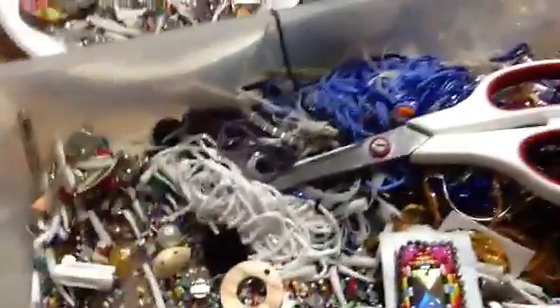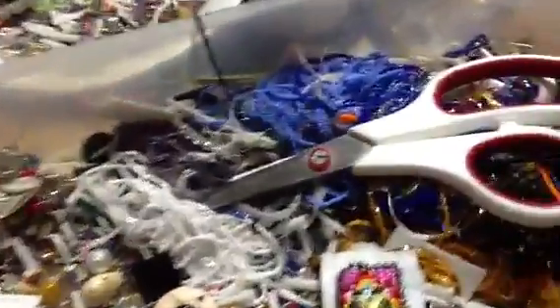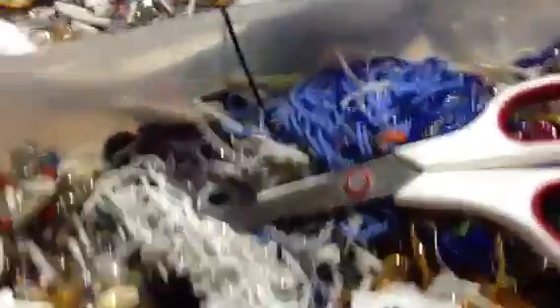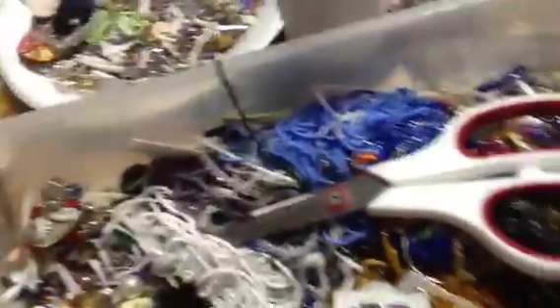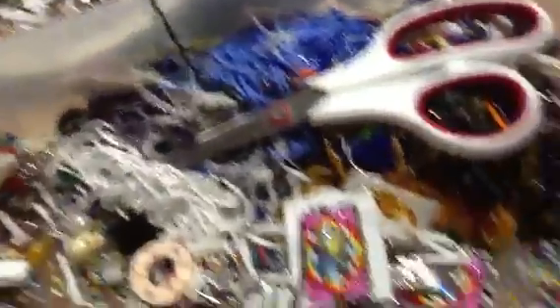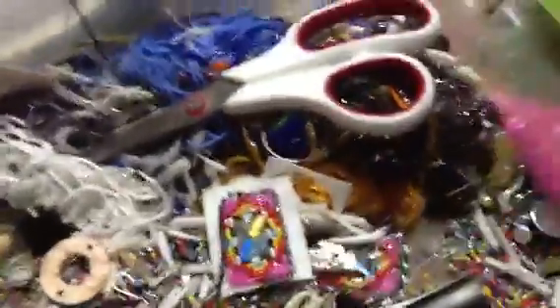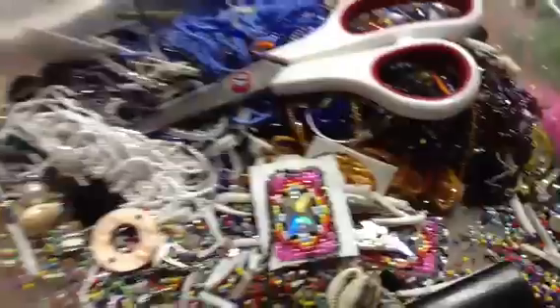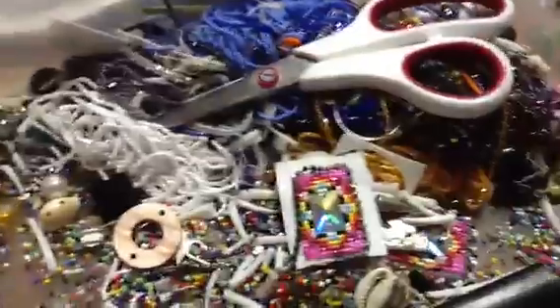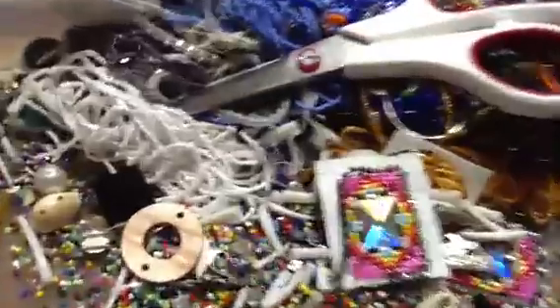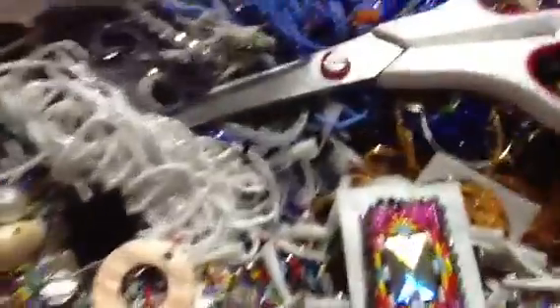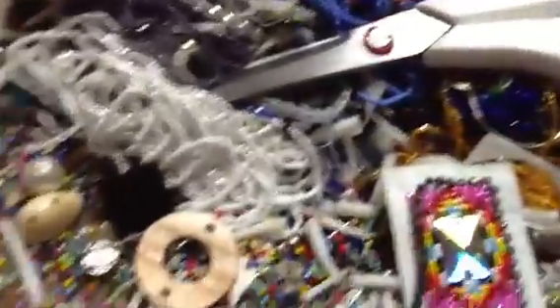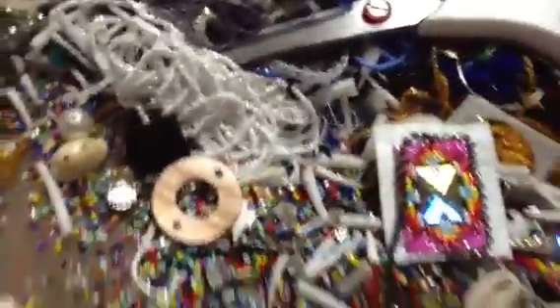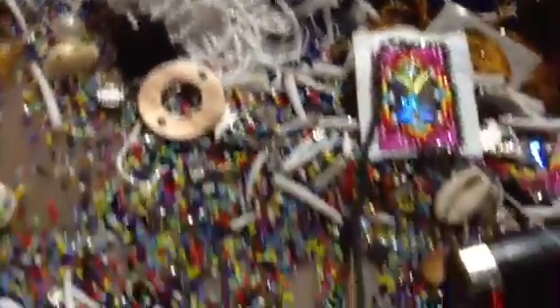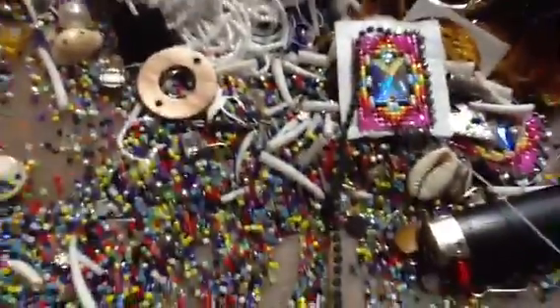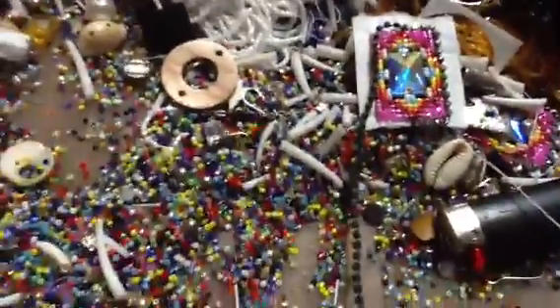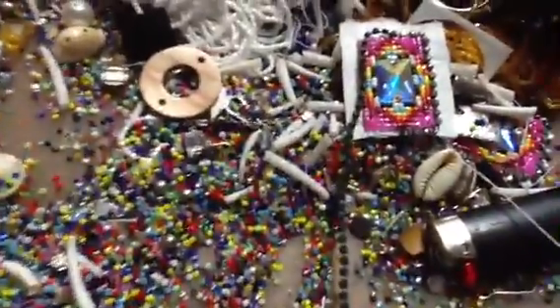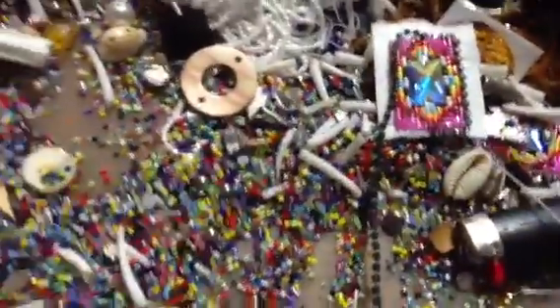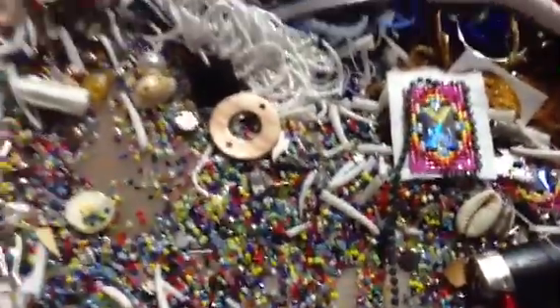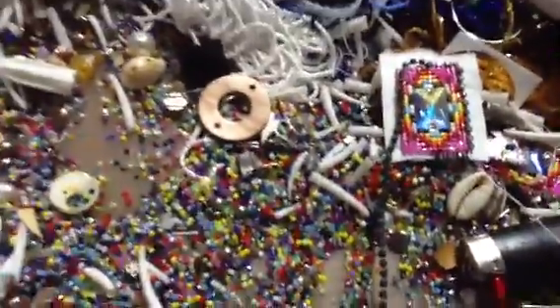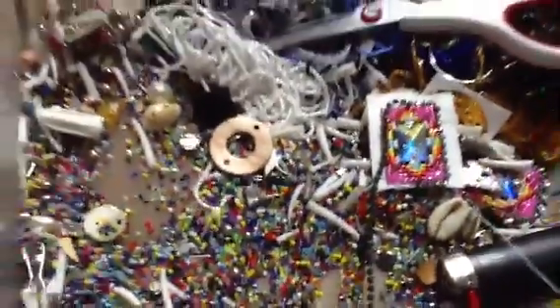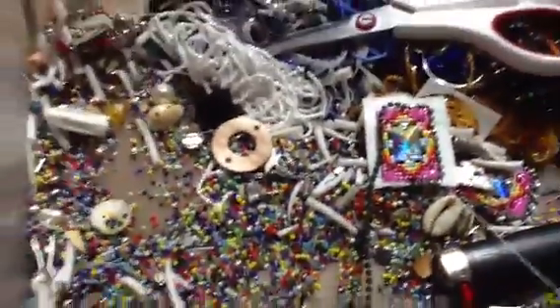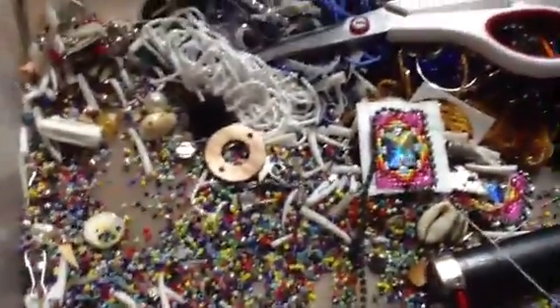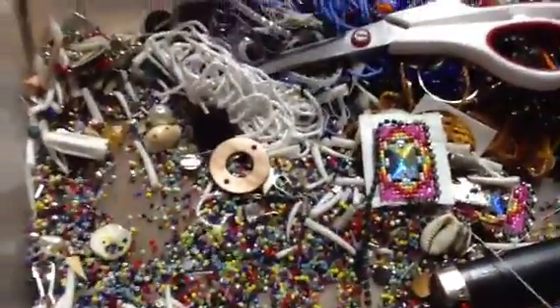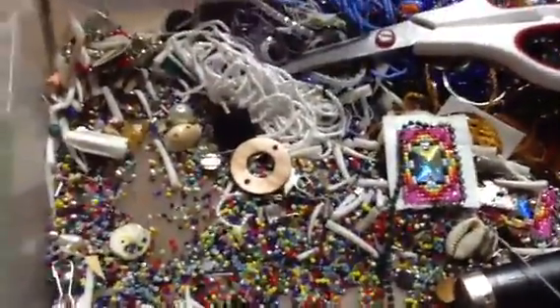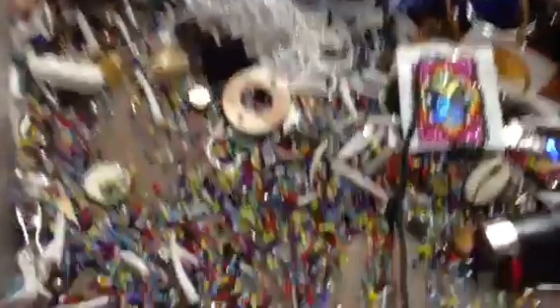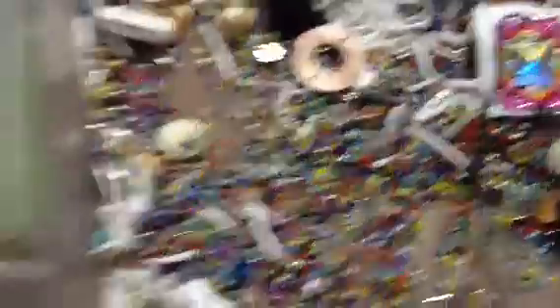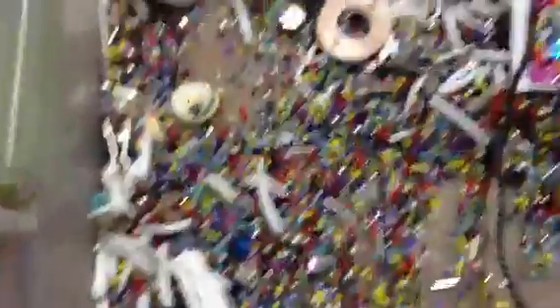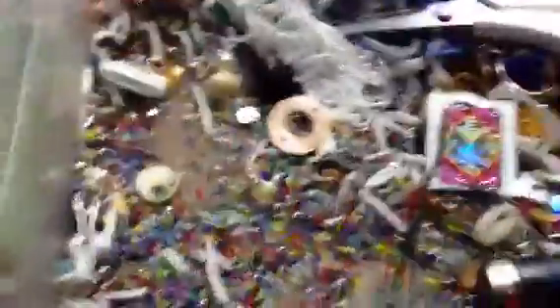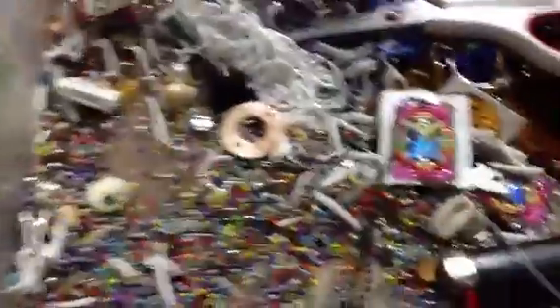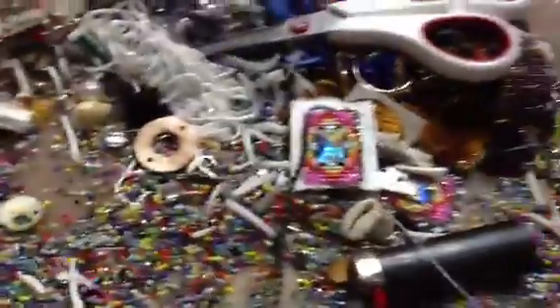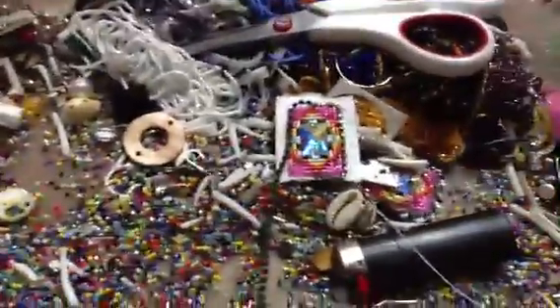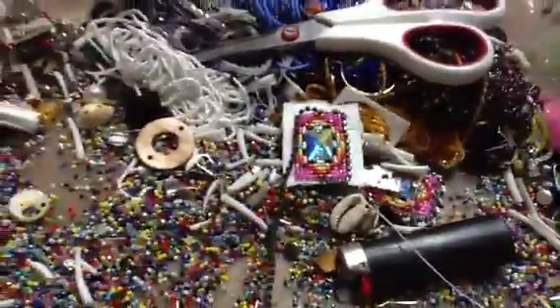By the way, this is Bobby. I do beadwork, native beadwork, but I do a contemporary and also a gold style. So we're going to take a look at my beadwork stuff.